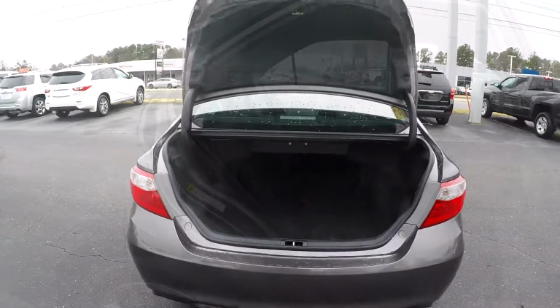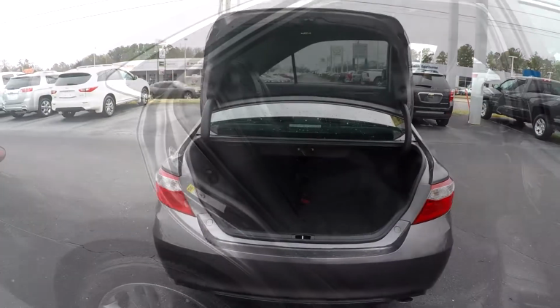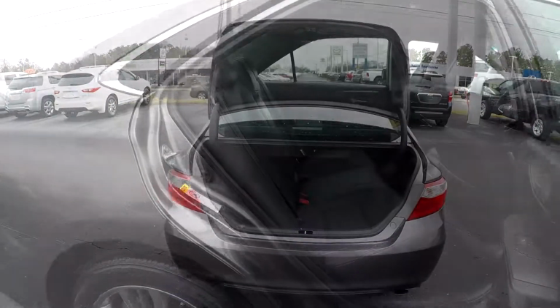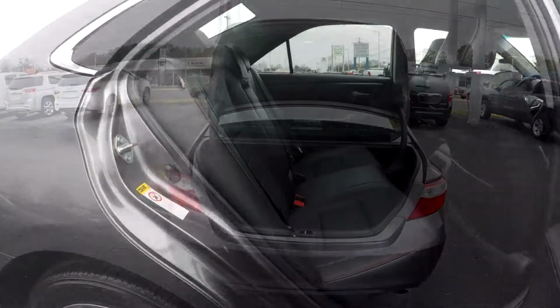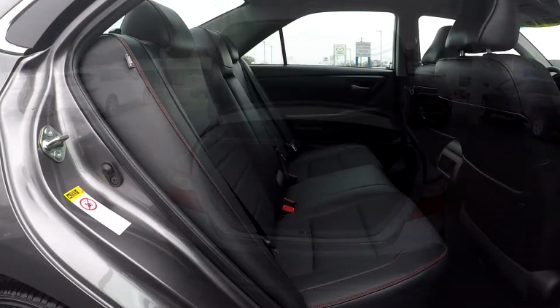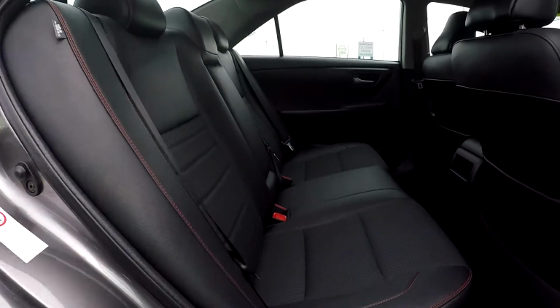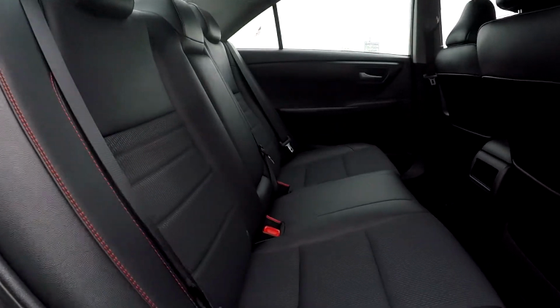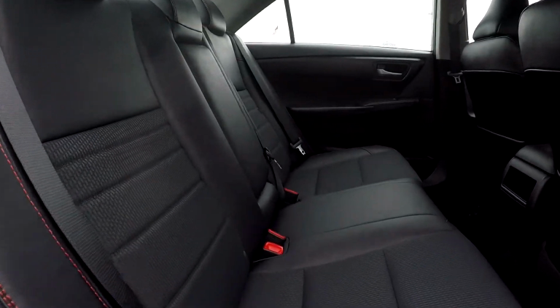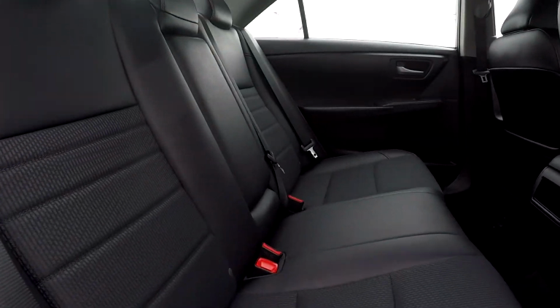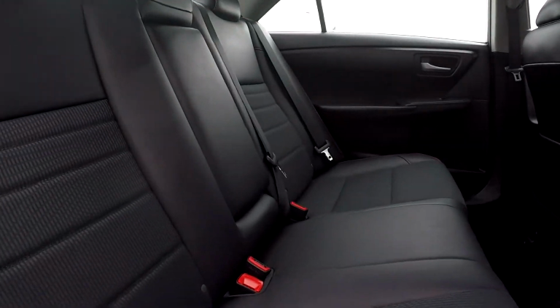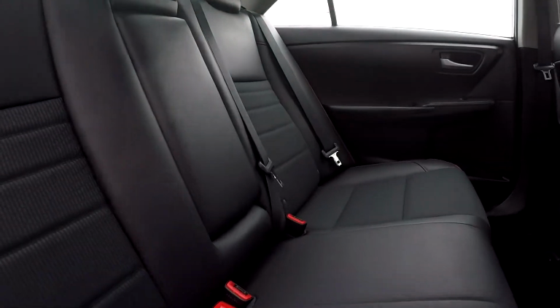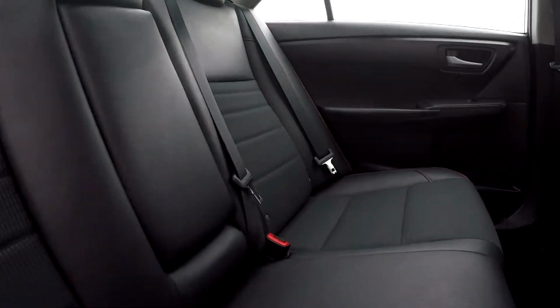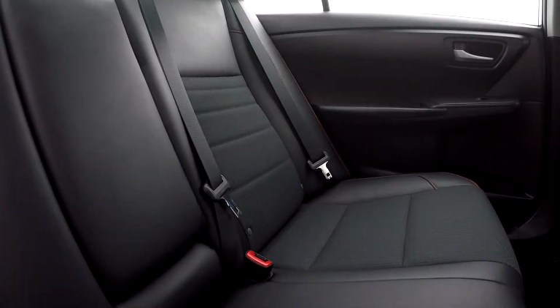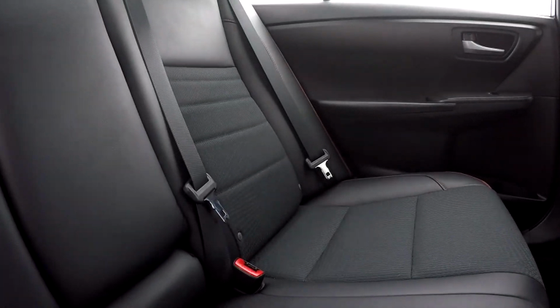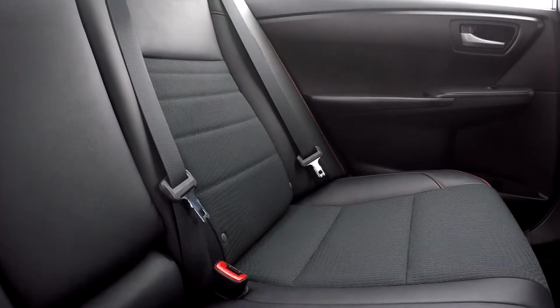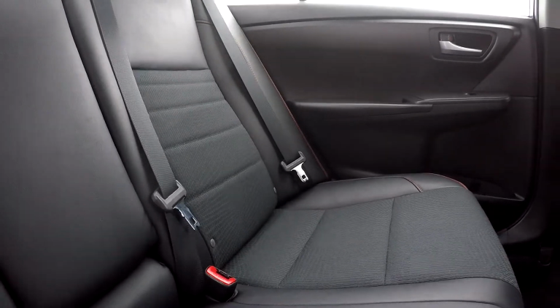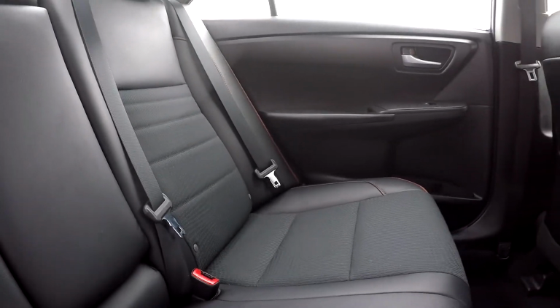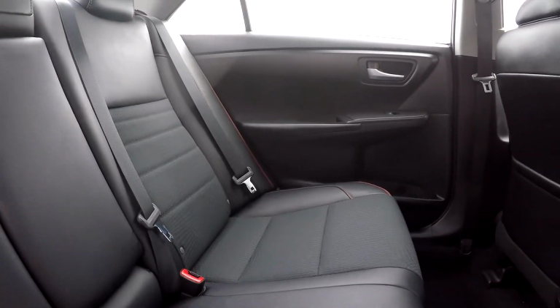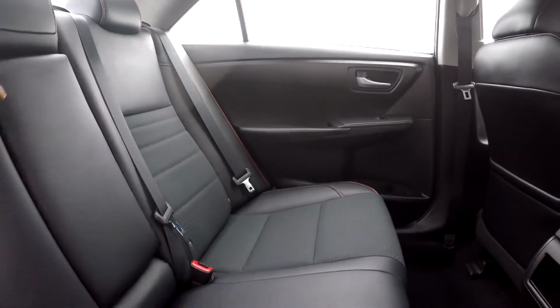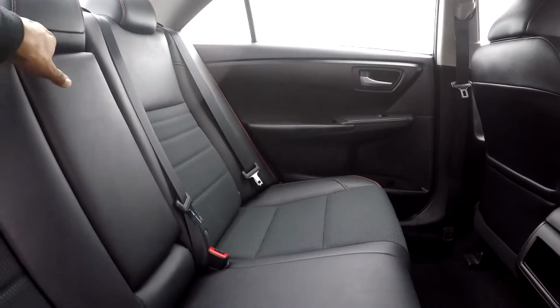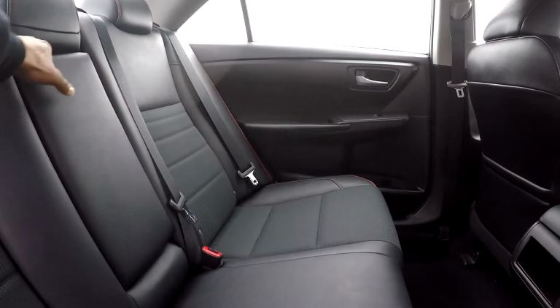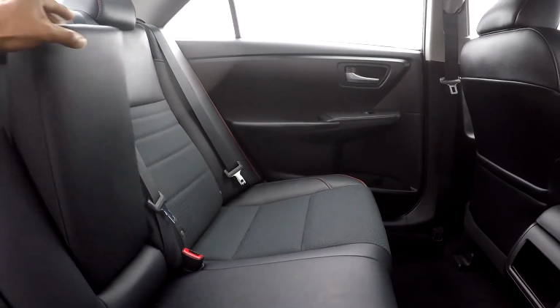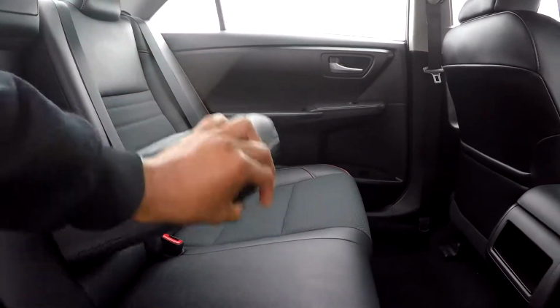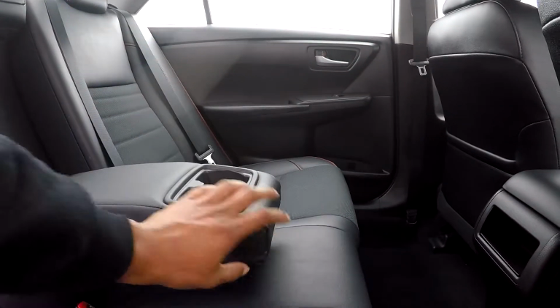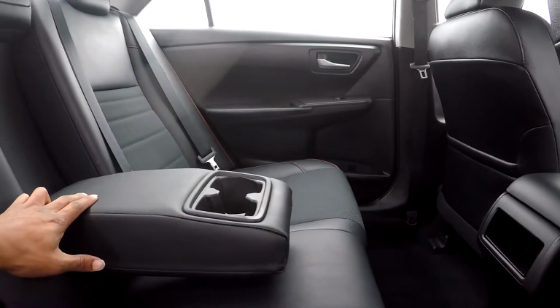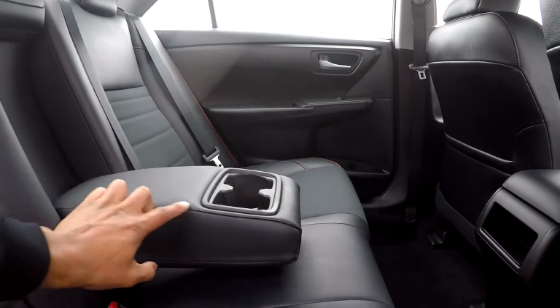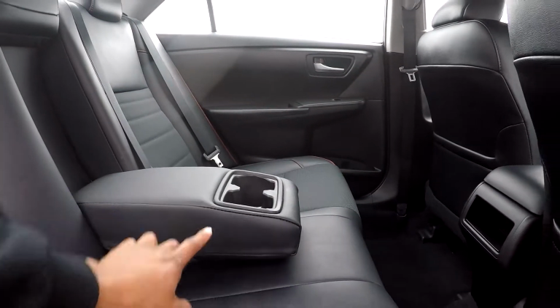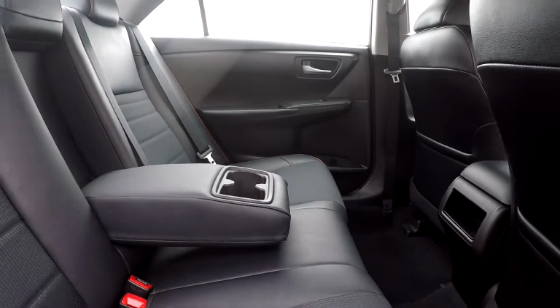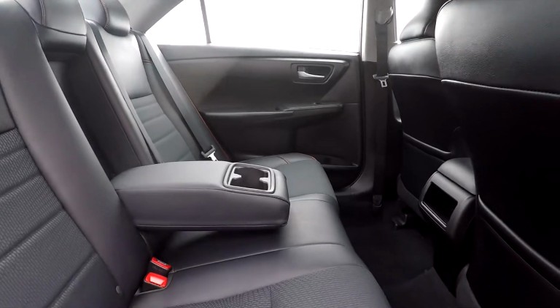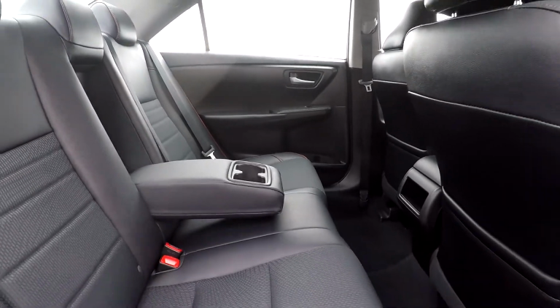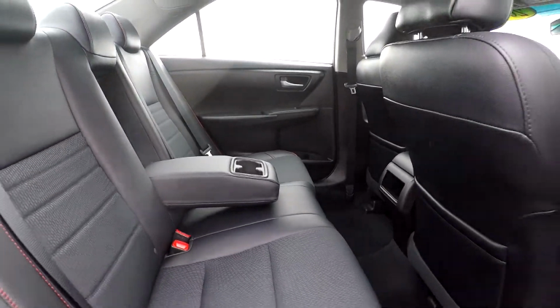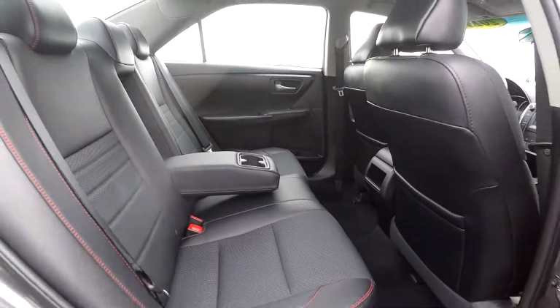Coming back into the rear seat area for another look from a different angle — you can bring this down and see that you're going to have a nice adjustable armrest and cup holder.